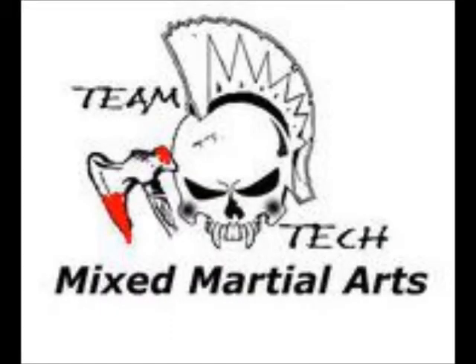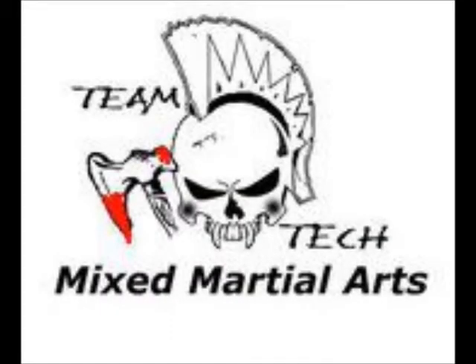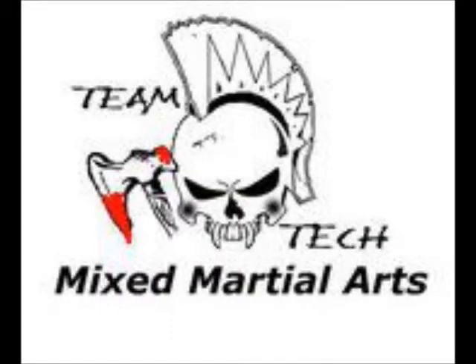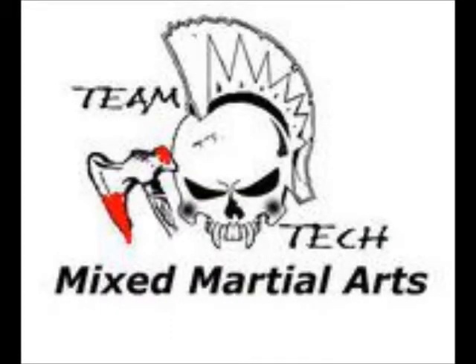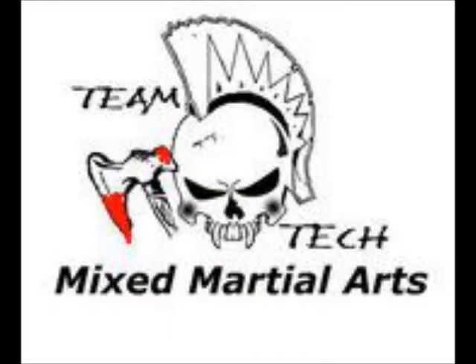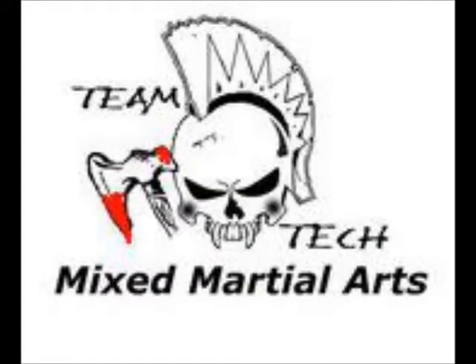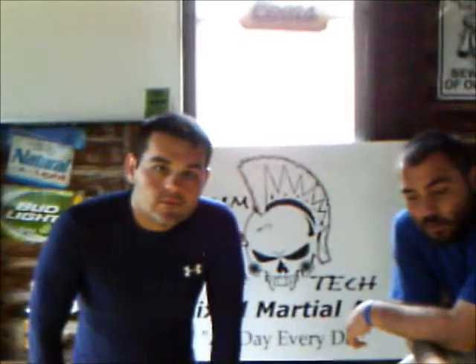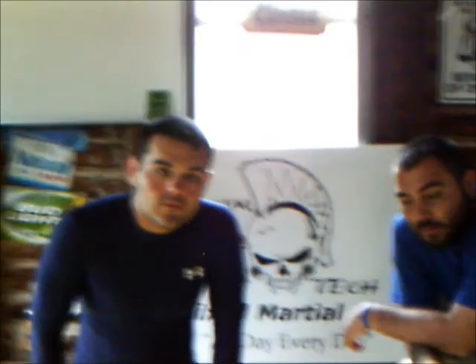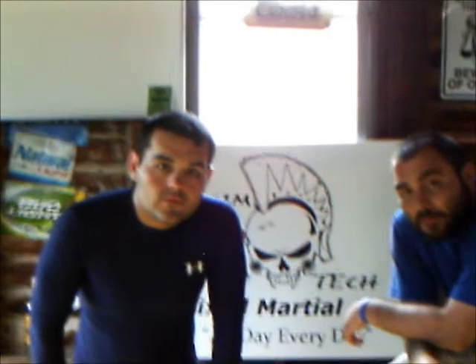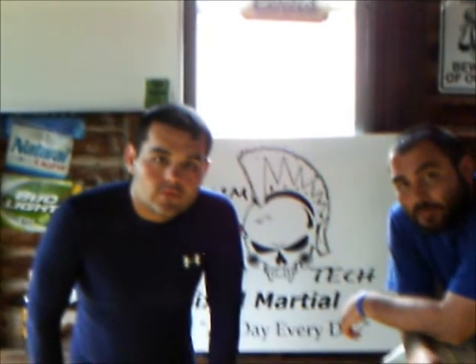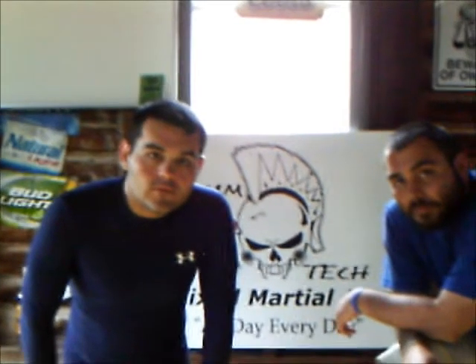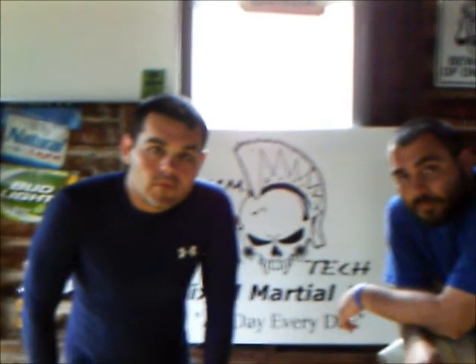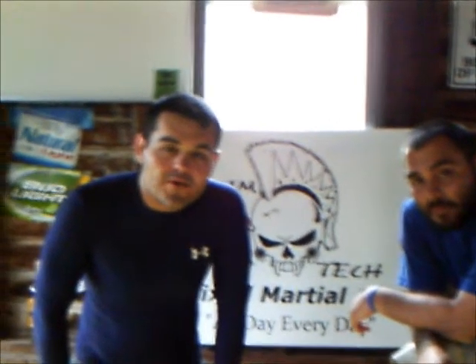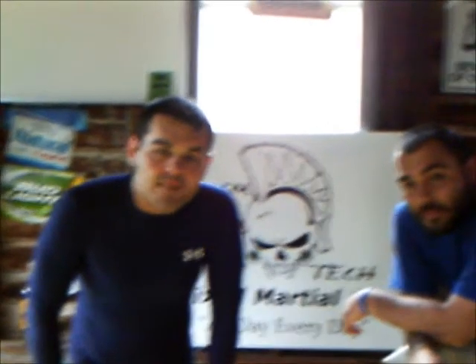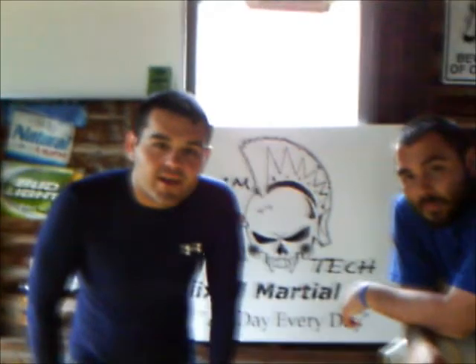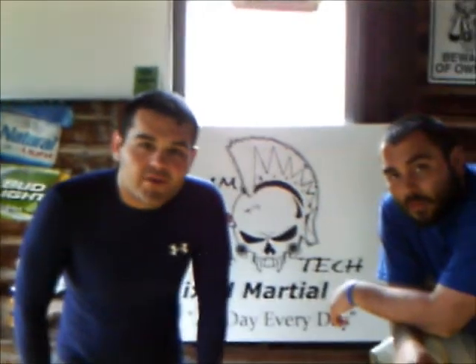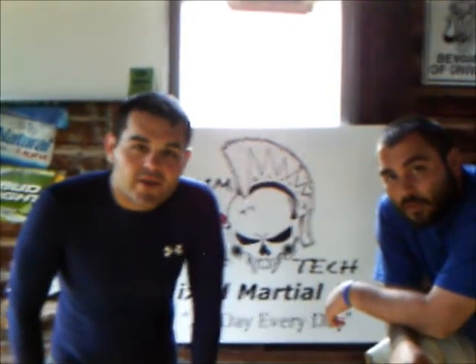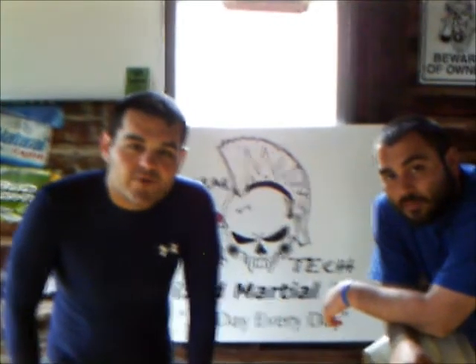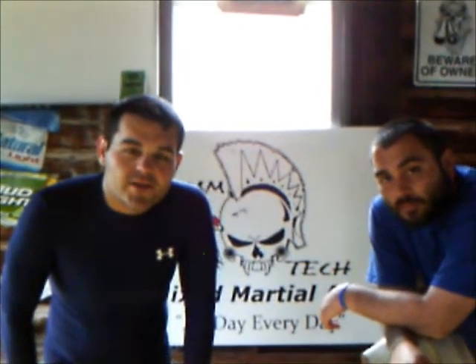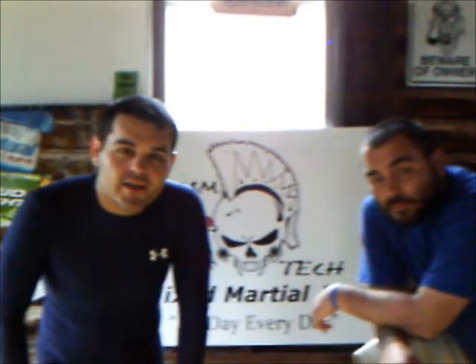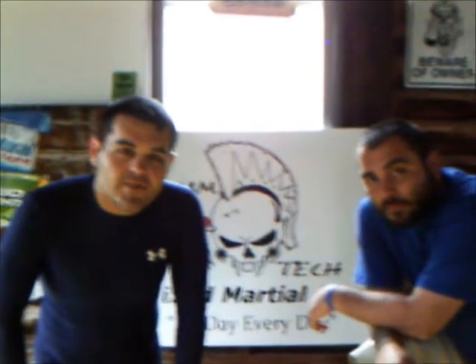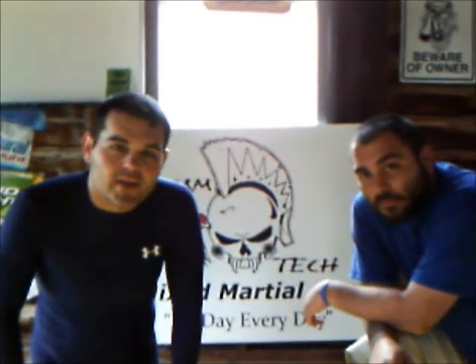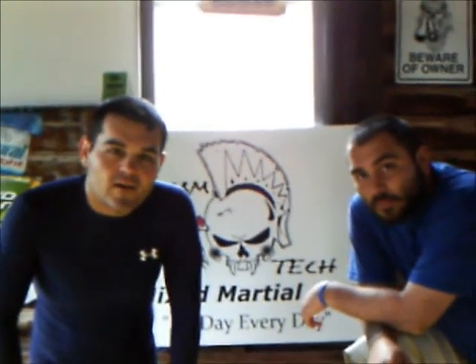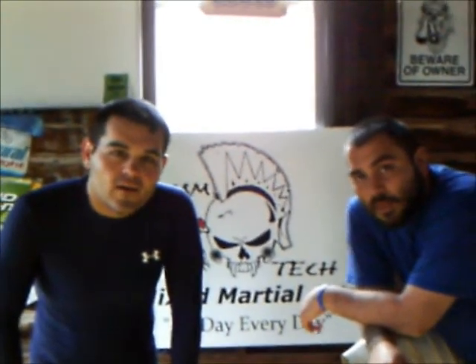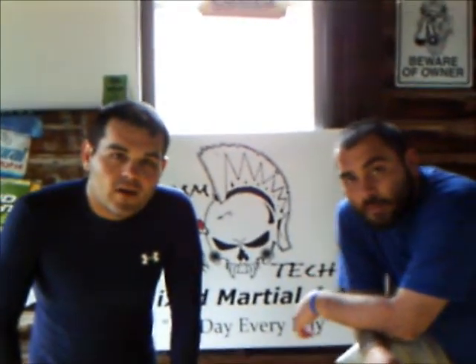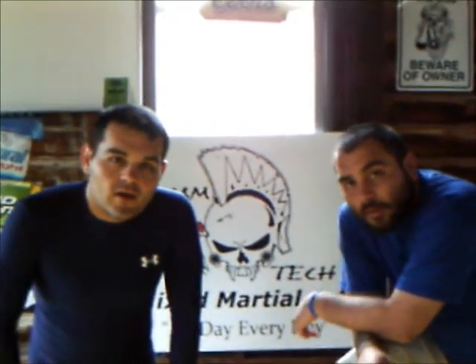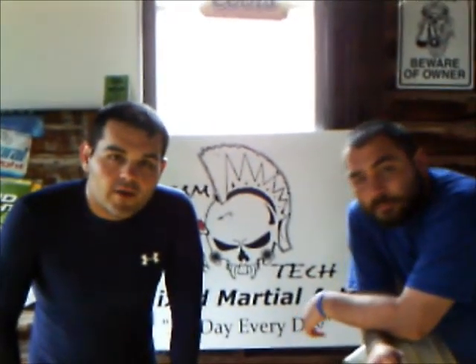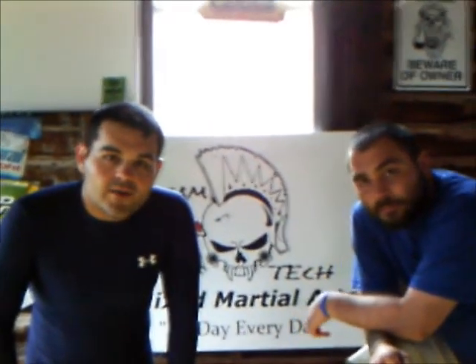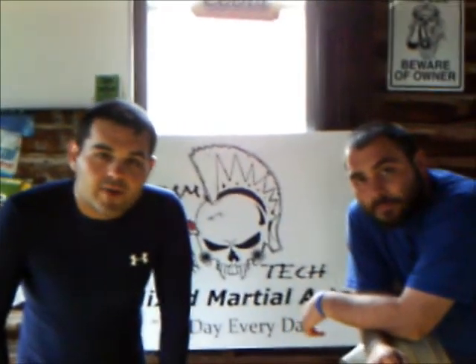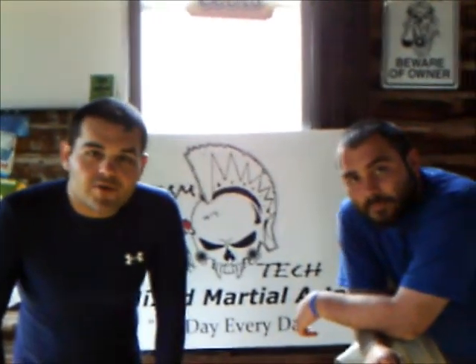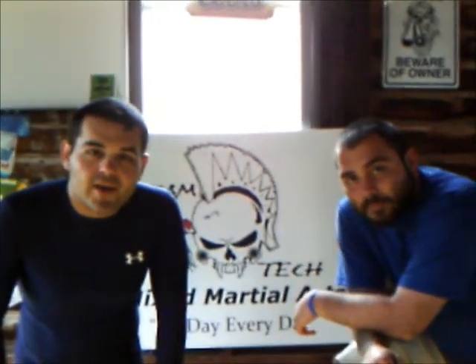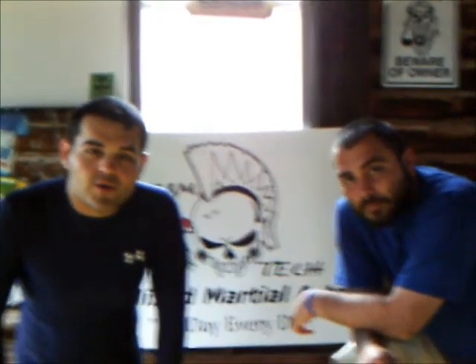Team Tech MMA. We're at the Team Tech Gym here in Adrian, Michigan. I'm Tom Goodell. Welcome. And today we're going to show you how to do a Kimura.